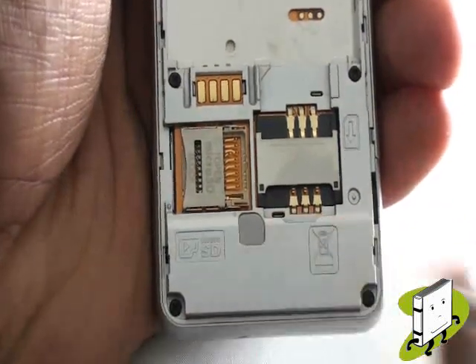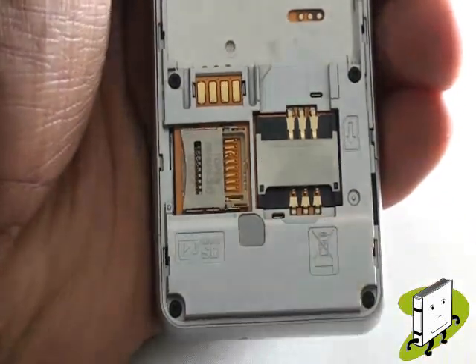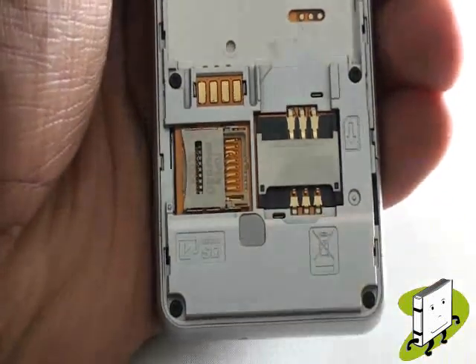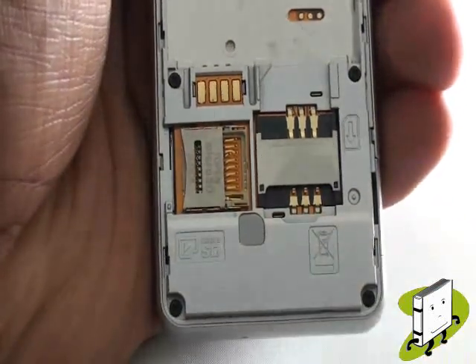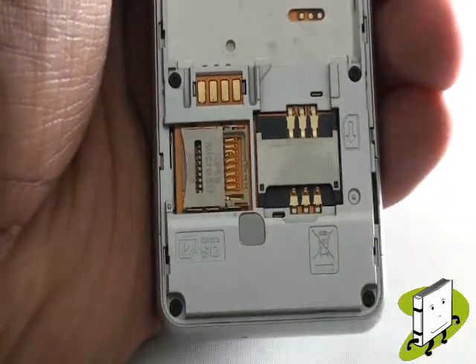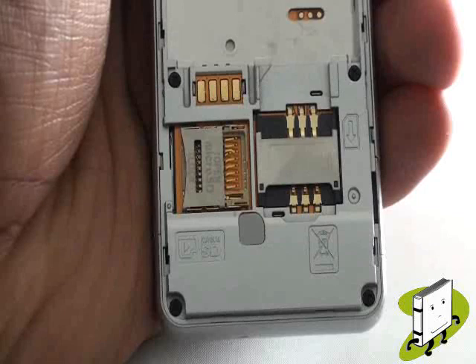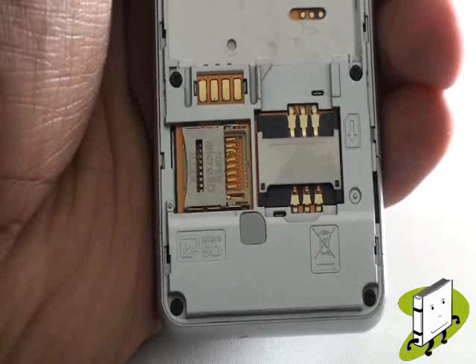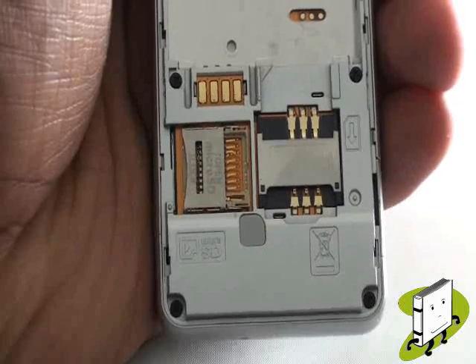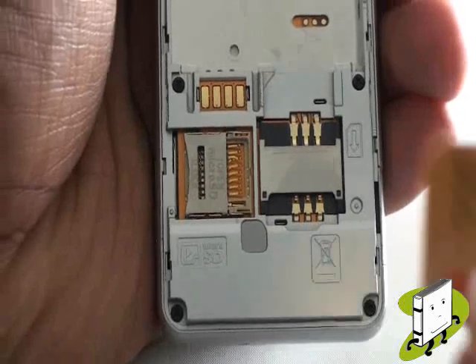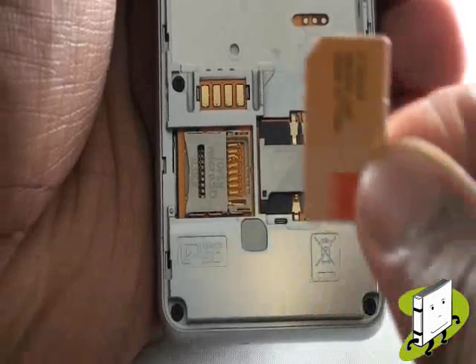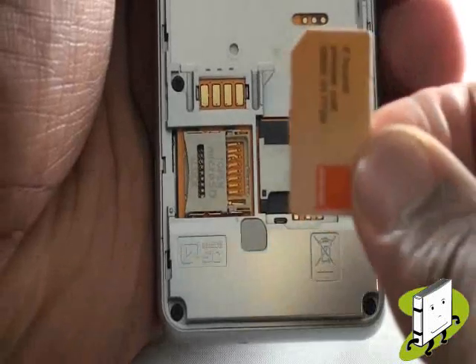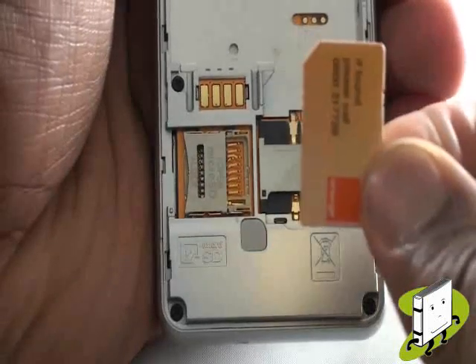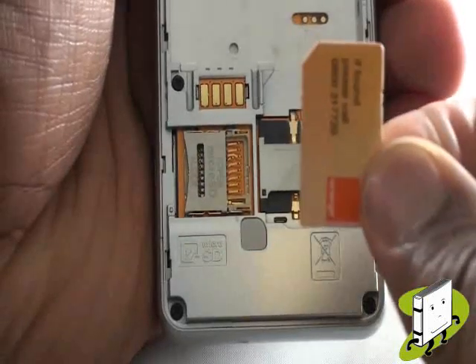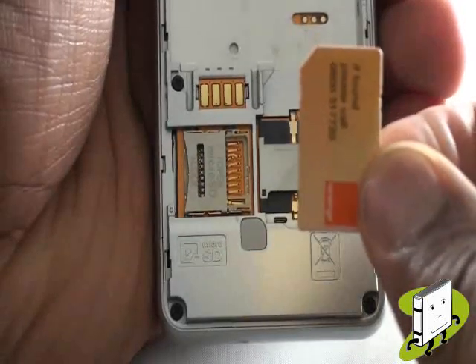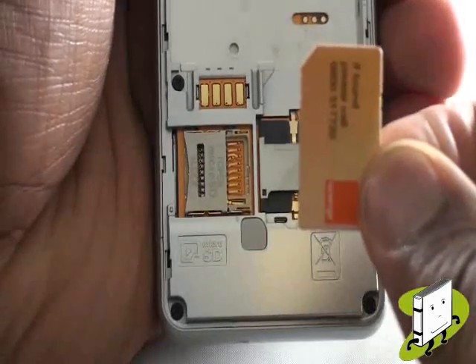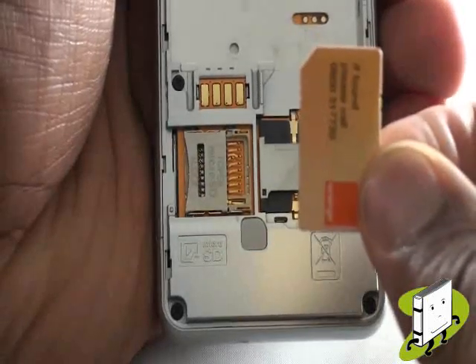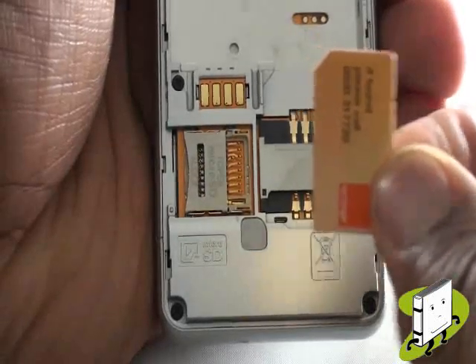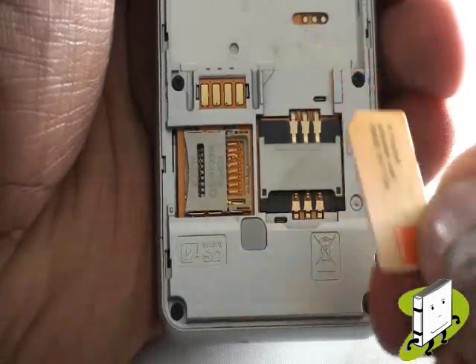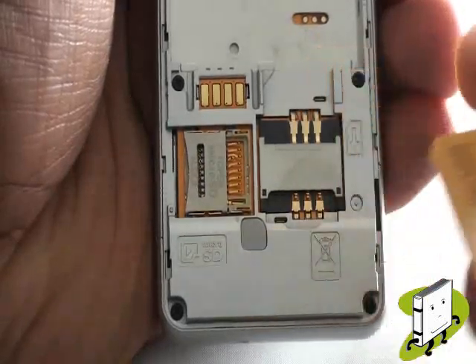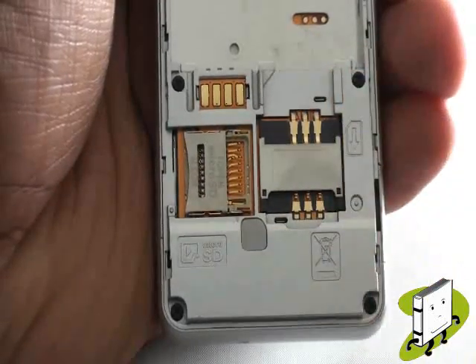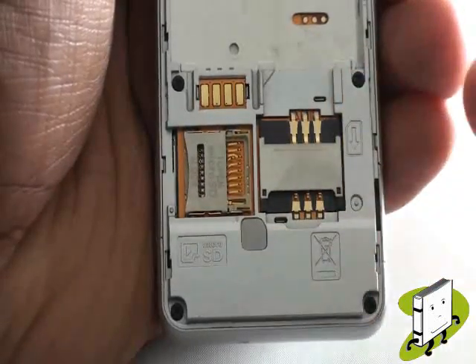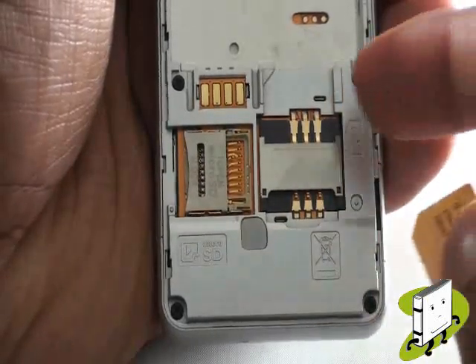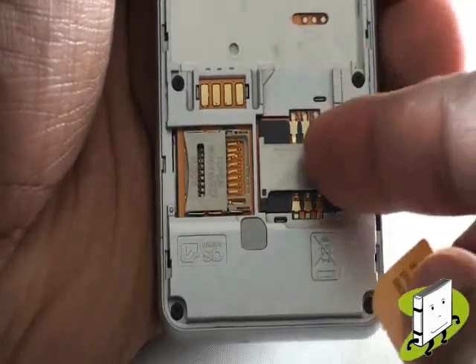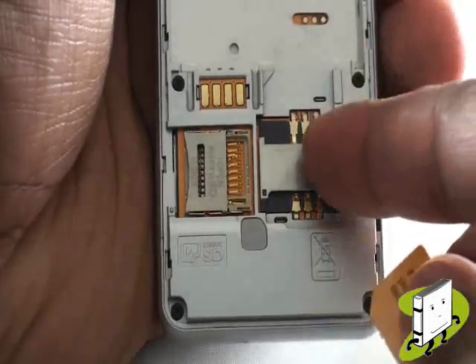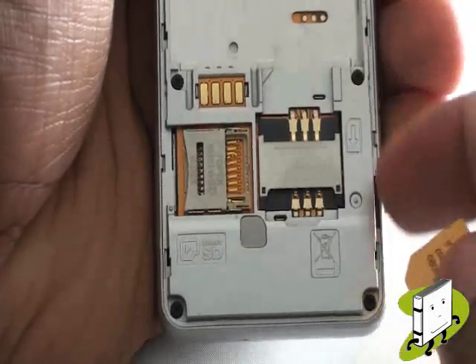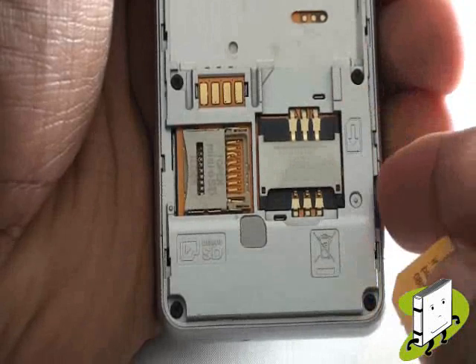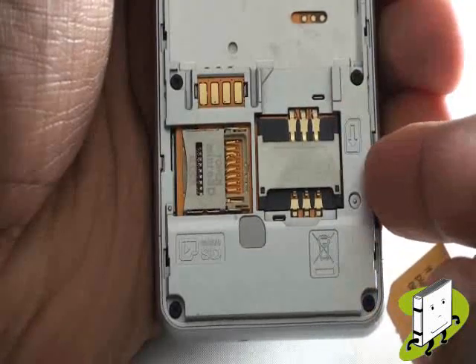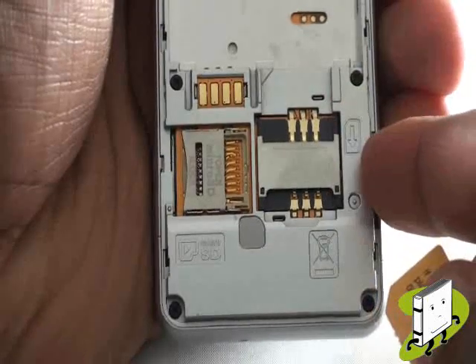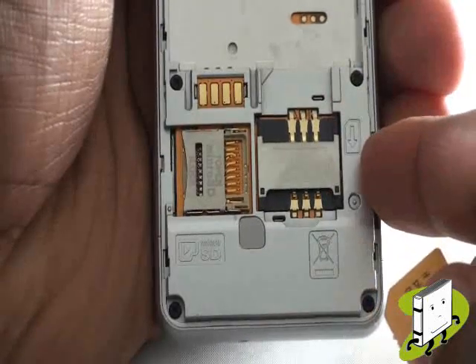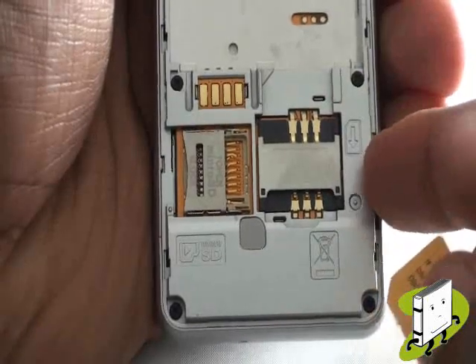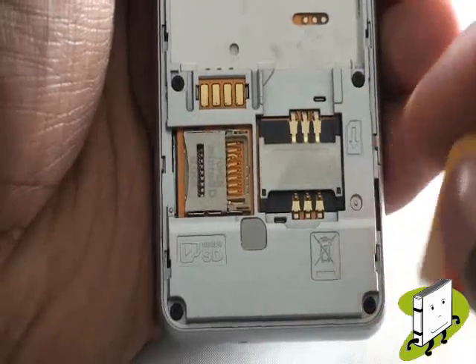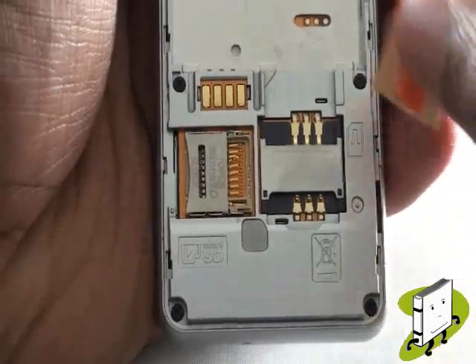Take your SIM card and slide it into the slot provided with the chip facing down. You'll also see a small diagram showing you which way to insert the SIM card.